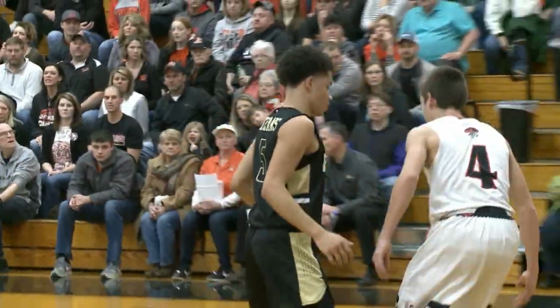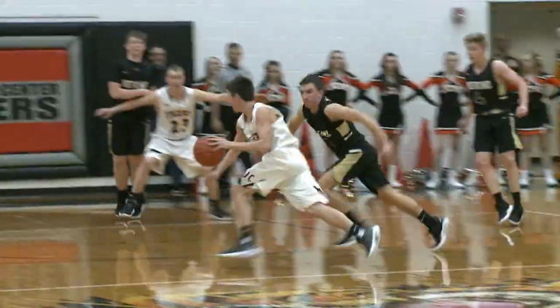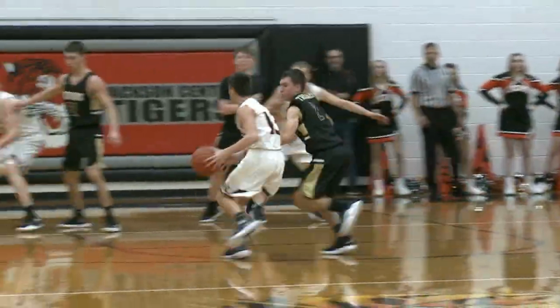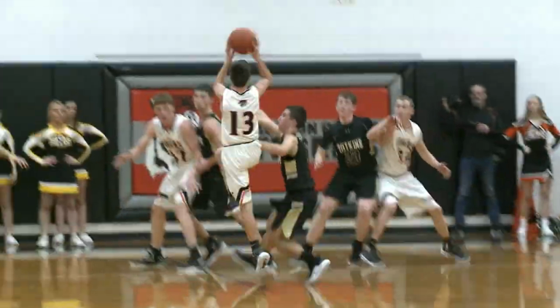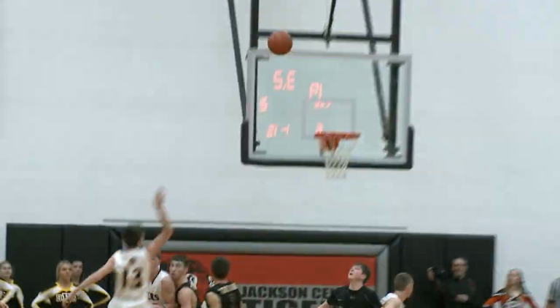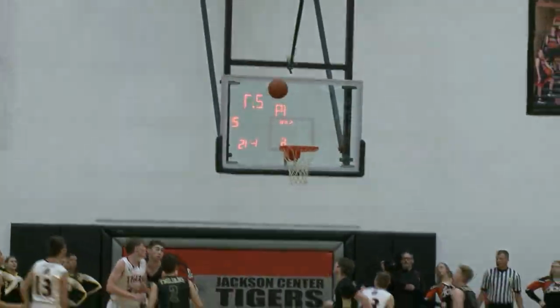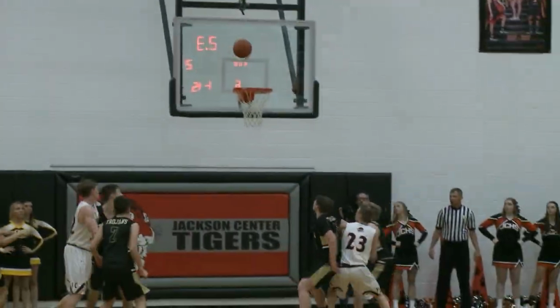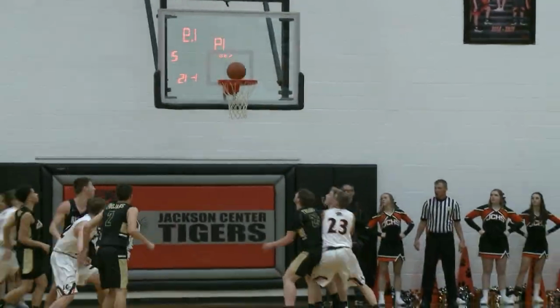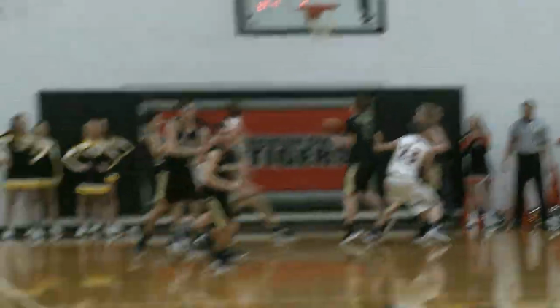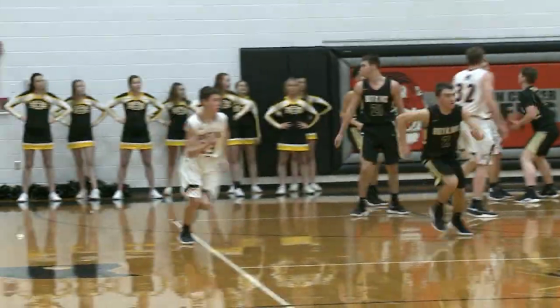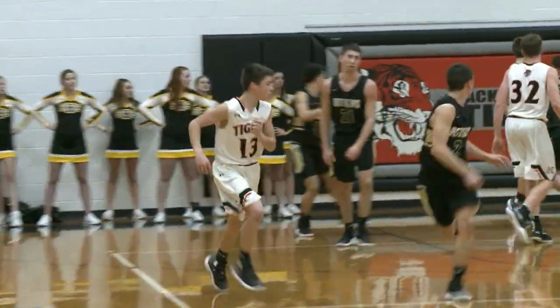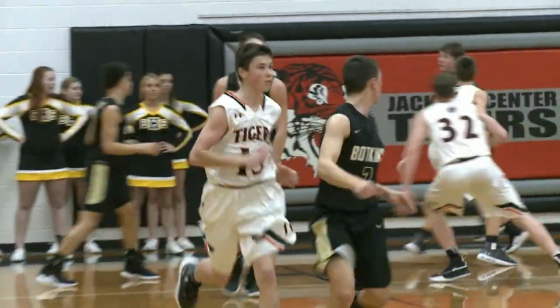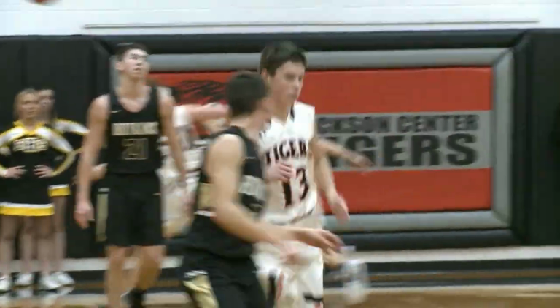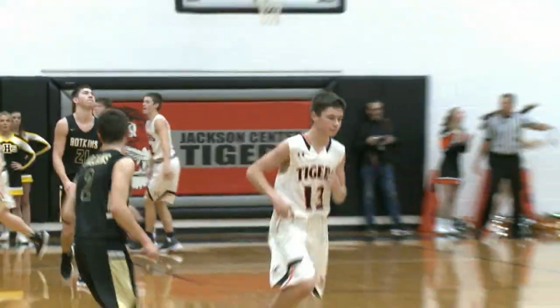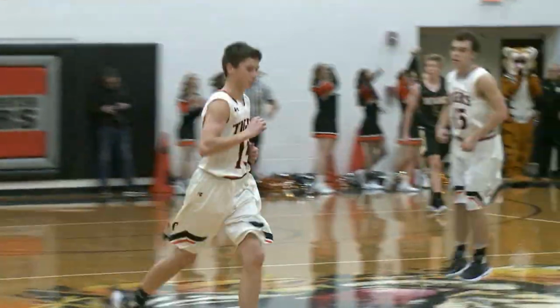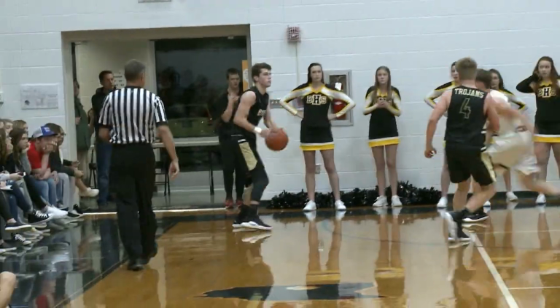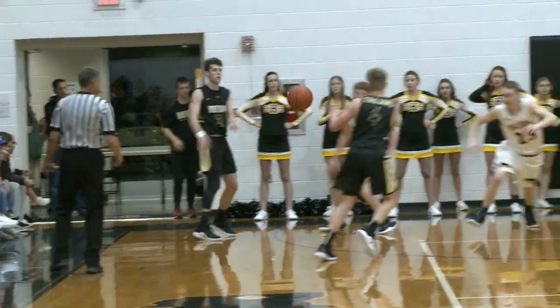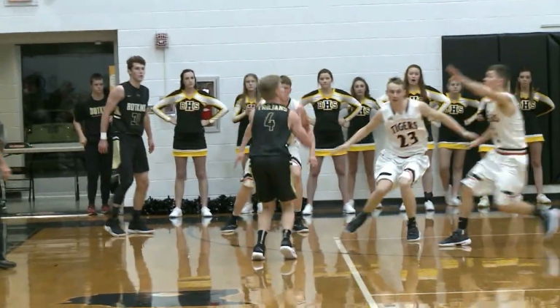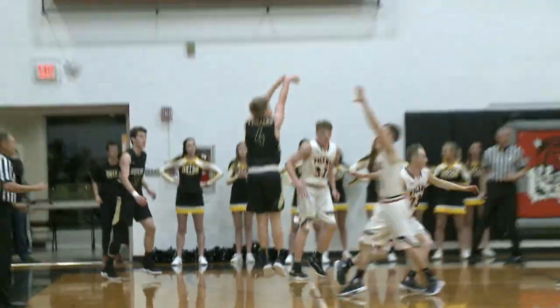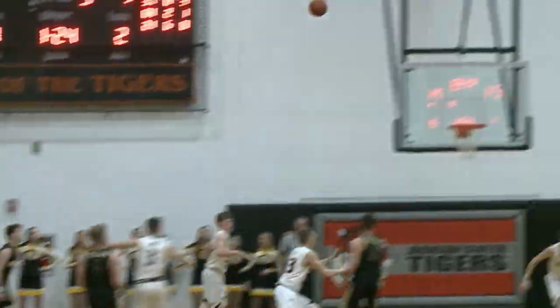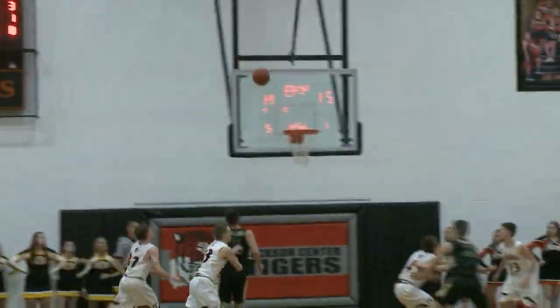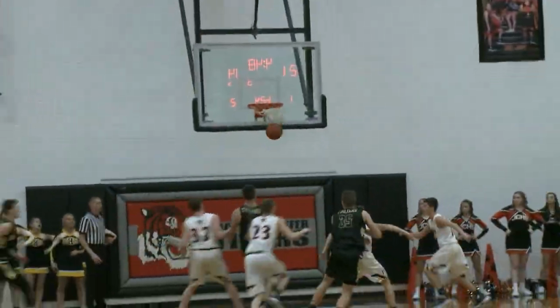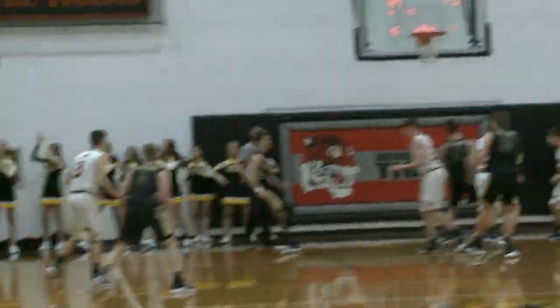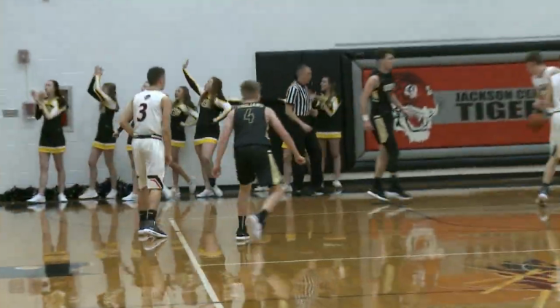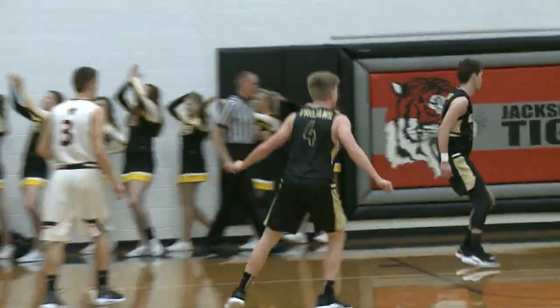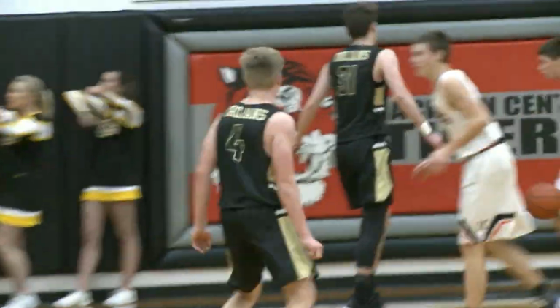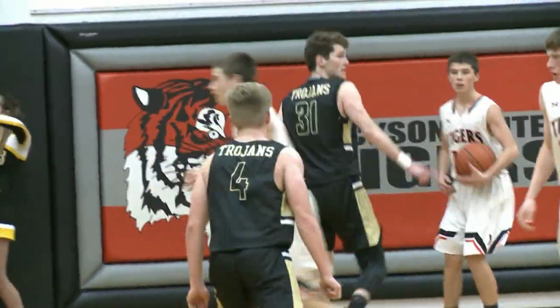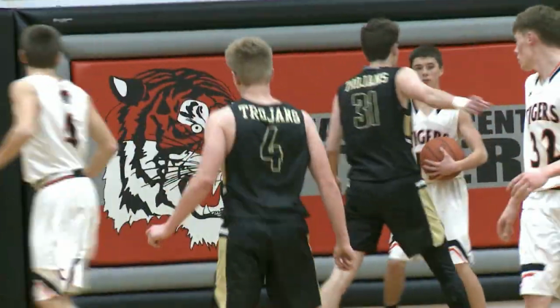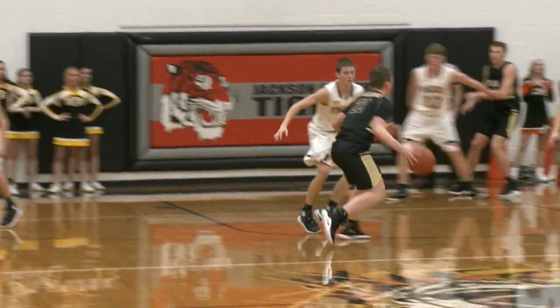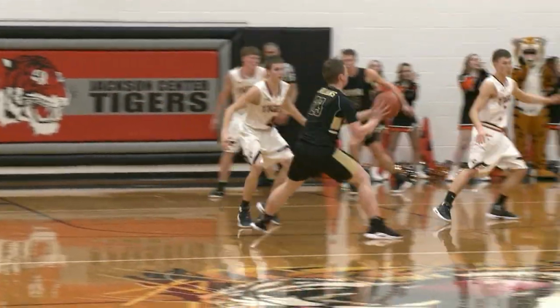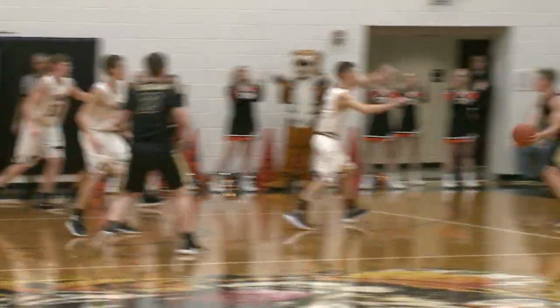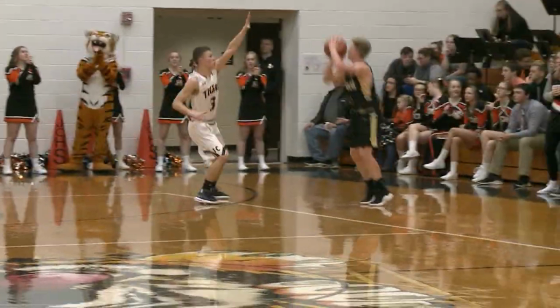Here's Elkert doing his thing as he hits the circus shot right before the halftime buzzer. Now Paul feeling from NBA range on that one.